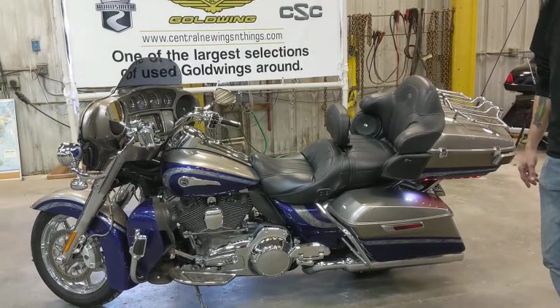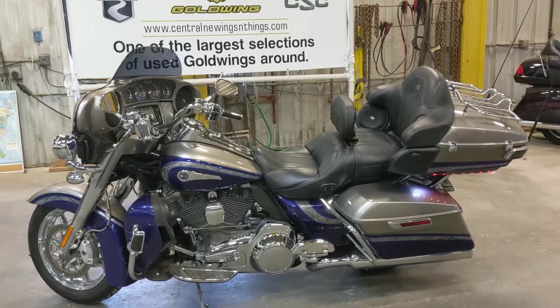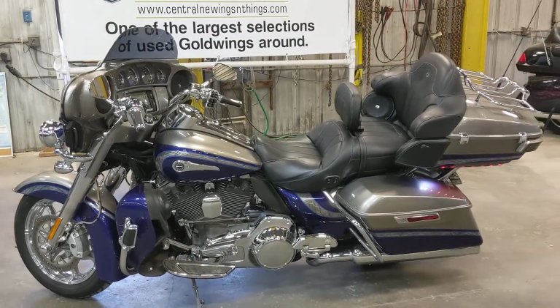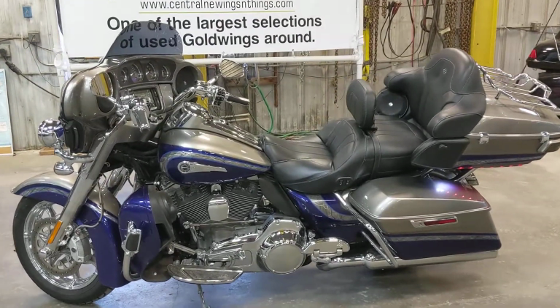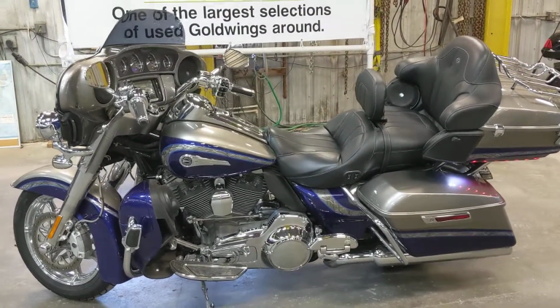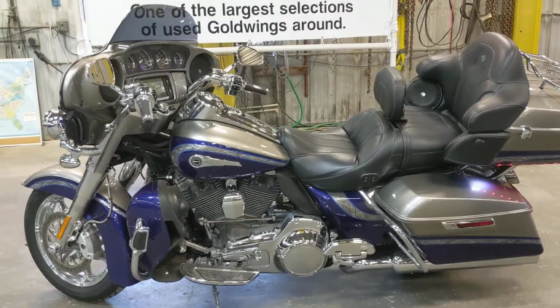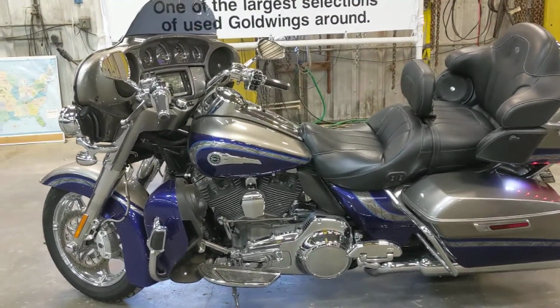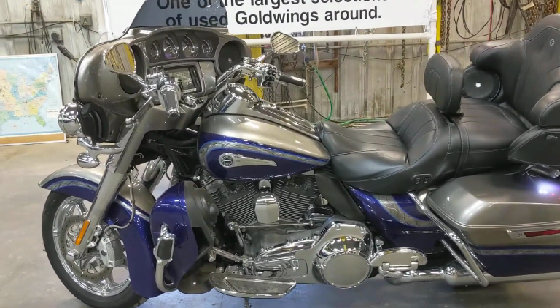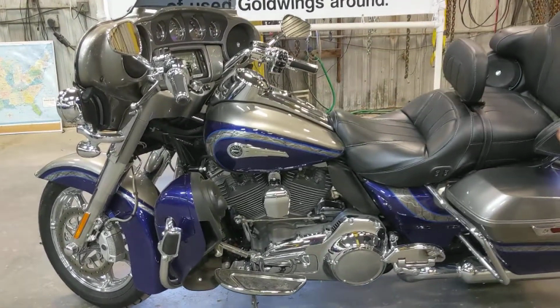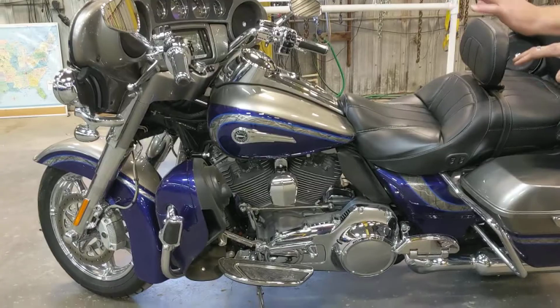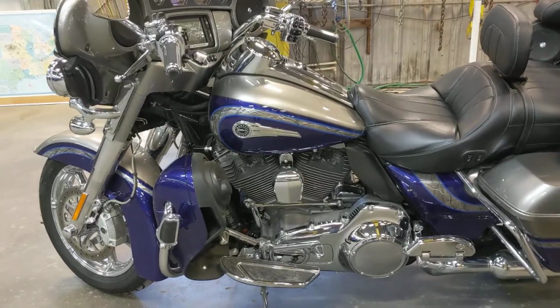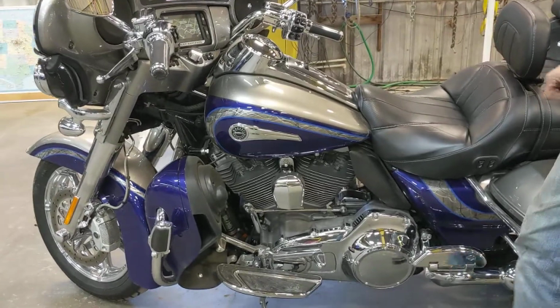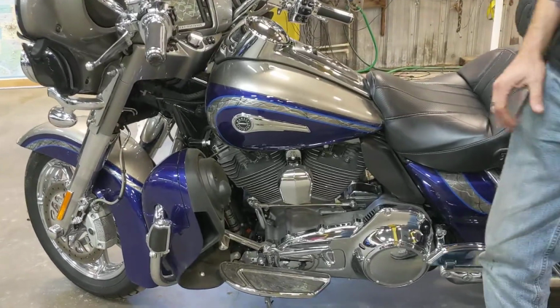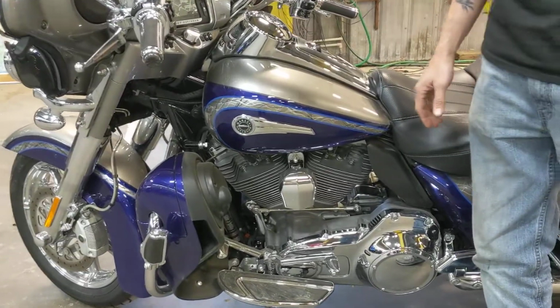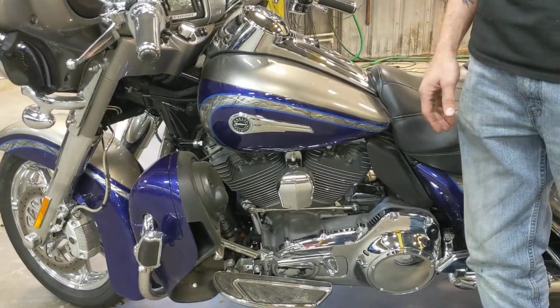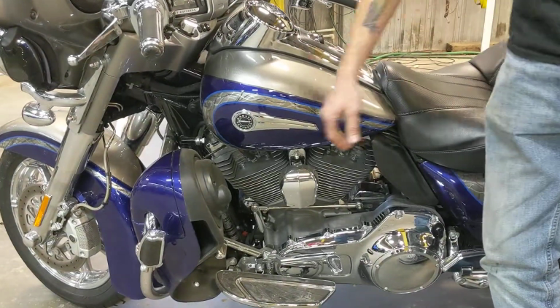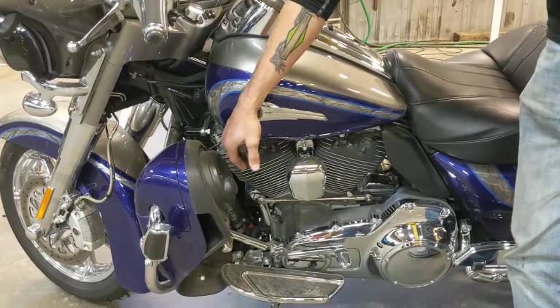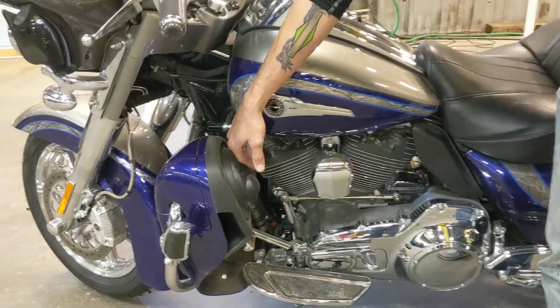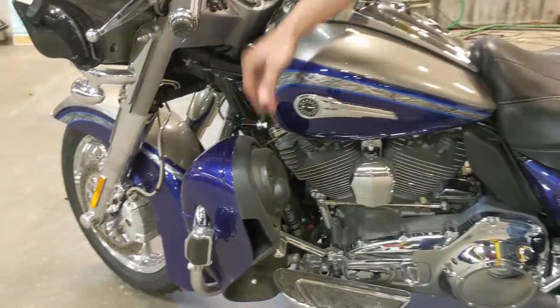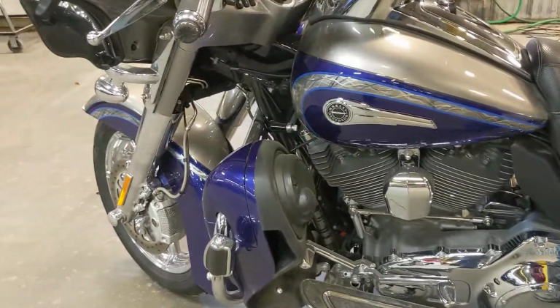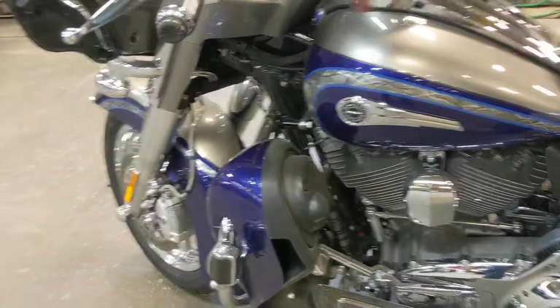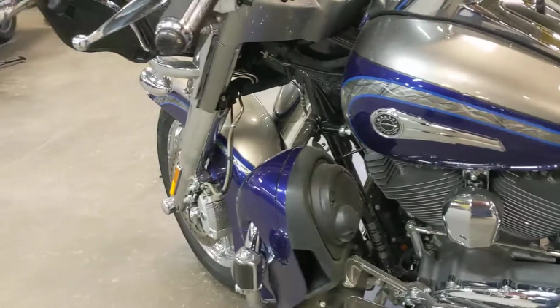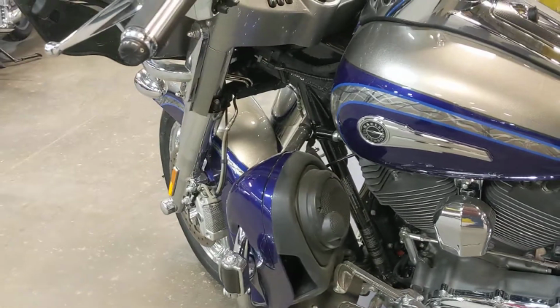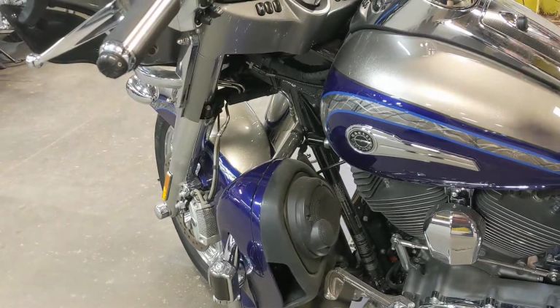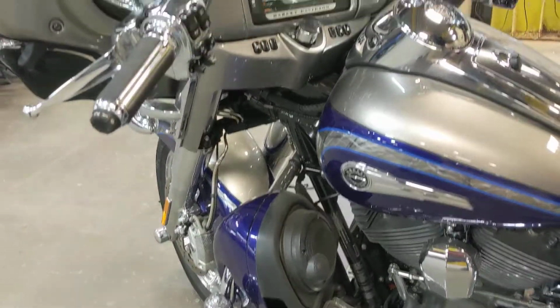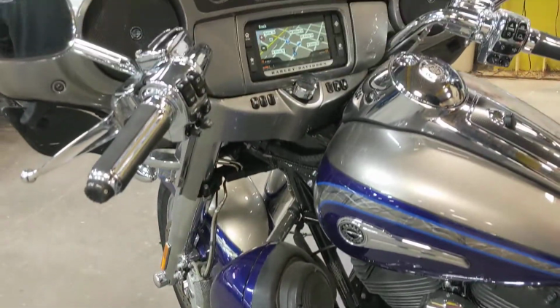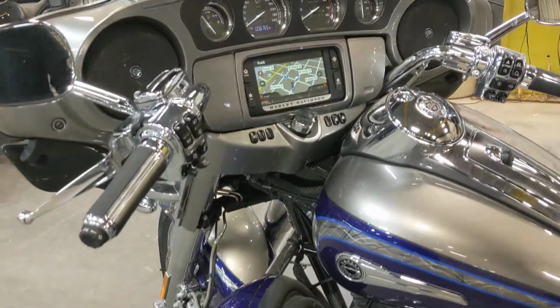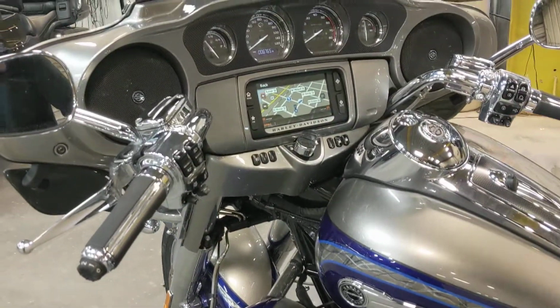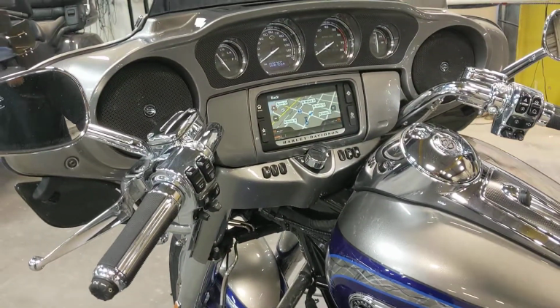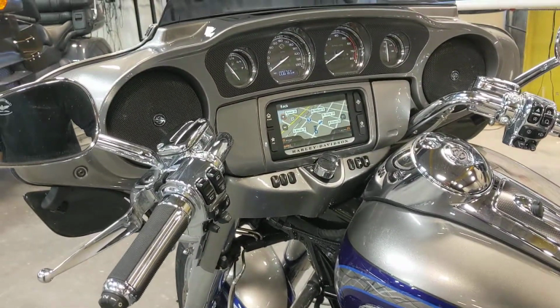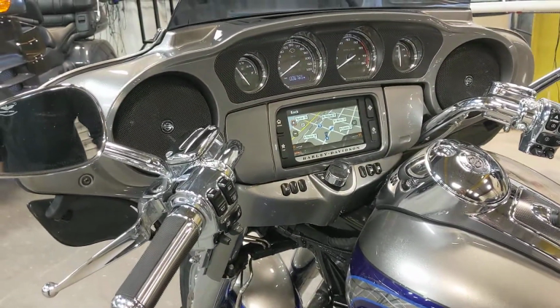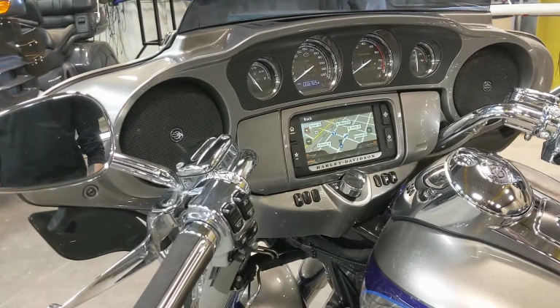This thing is absolutely gorgeous with its custom paint. Everything has been chromed on it, all from the factory. It has got the boosted-up stereo system, the built-in navigation, heated seat, heated hand grips.